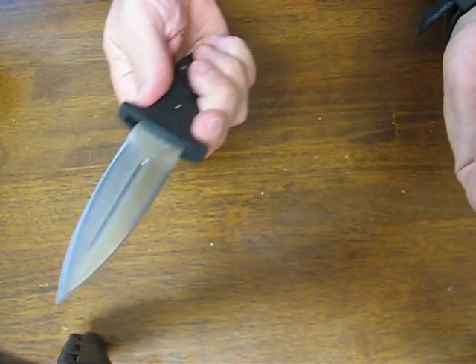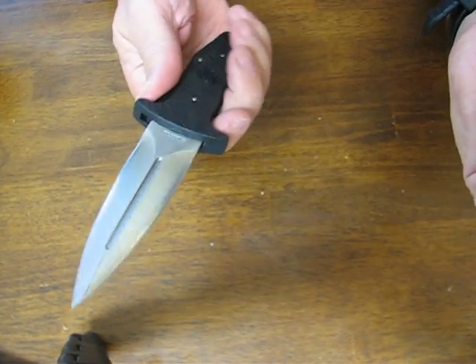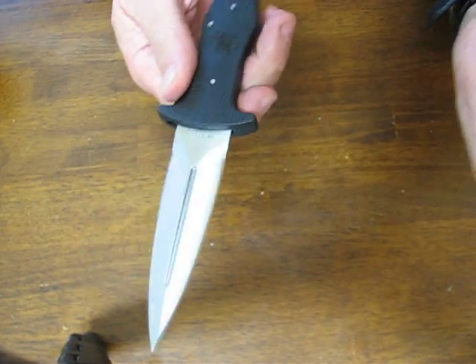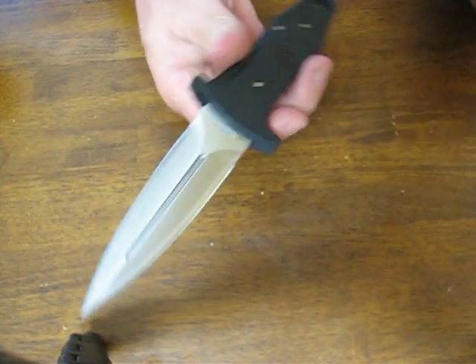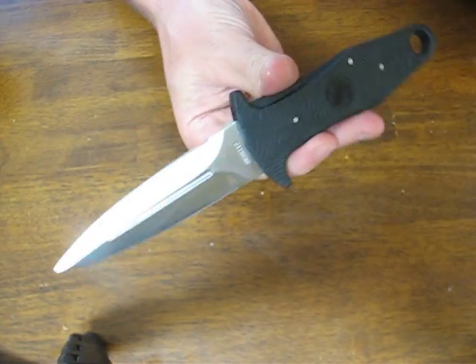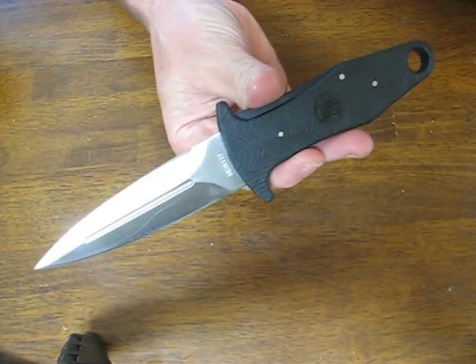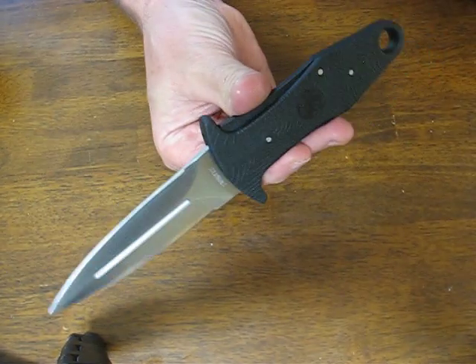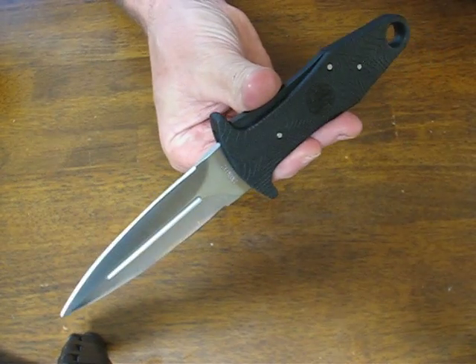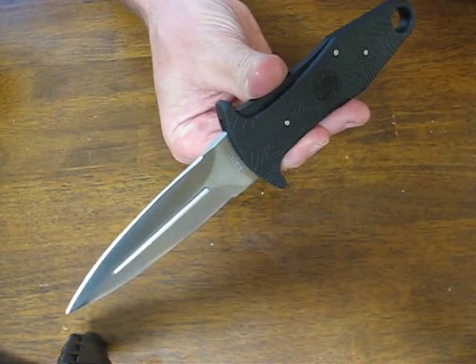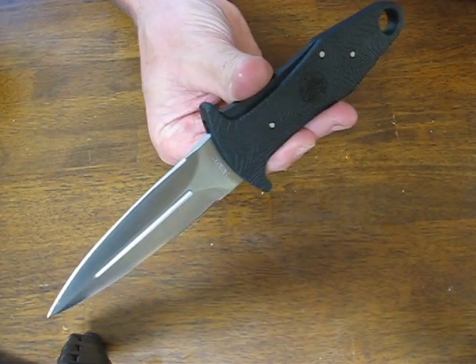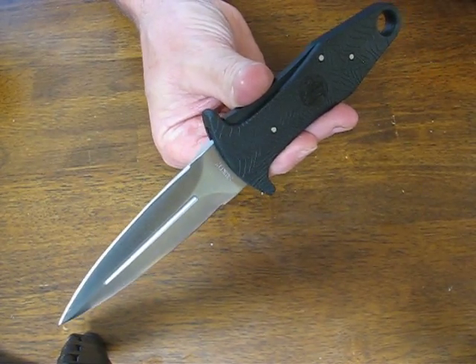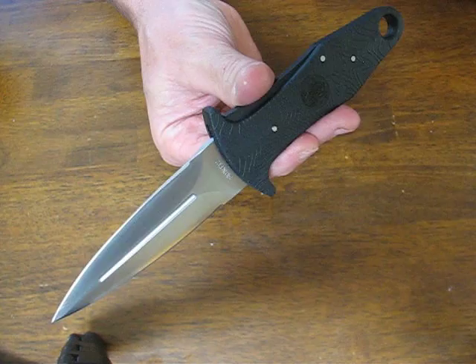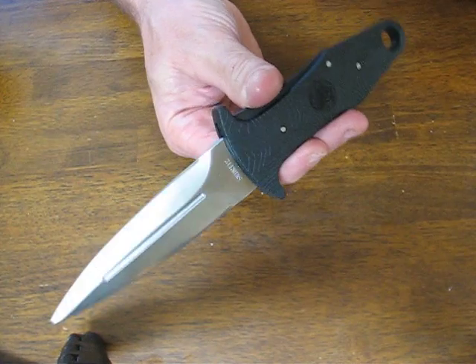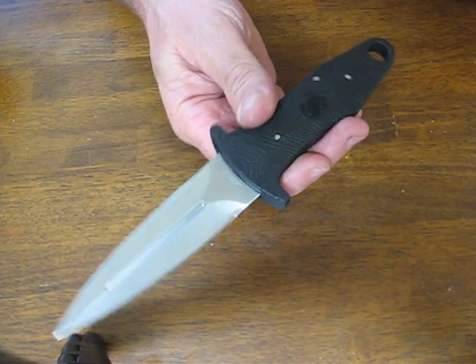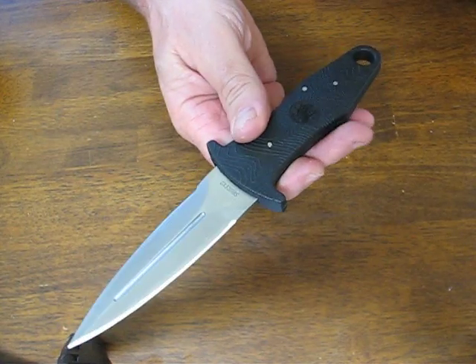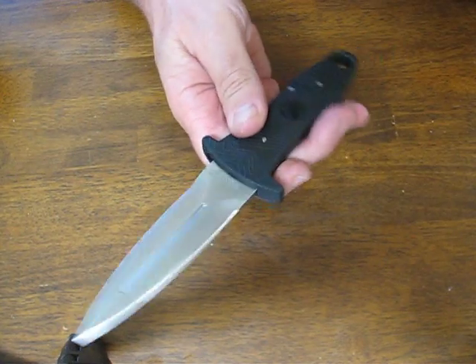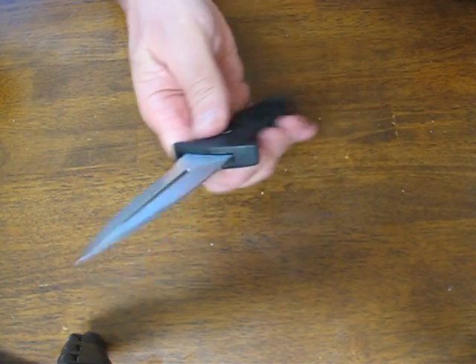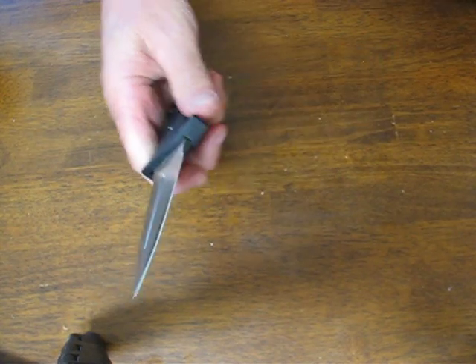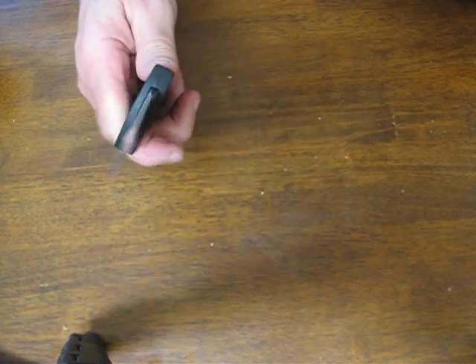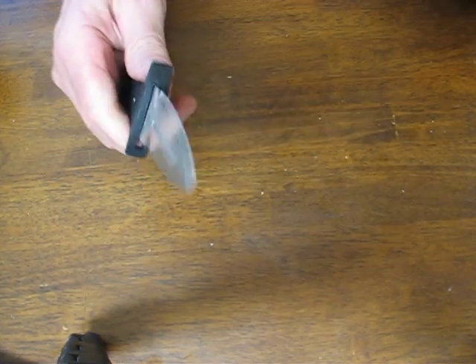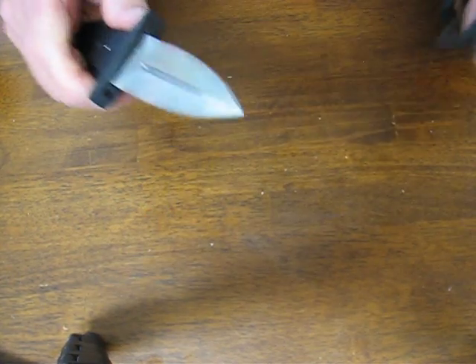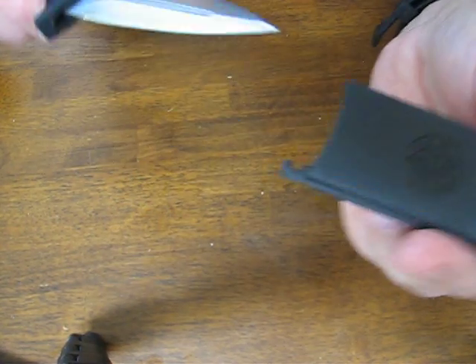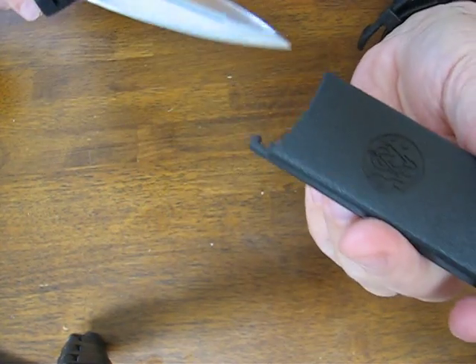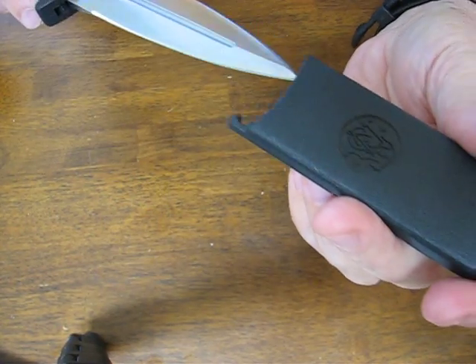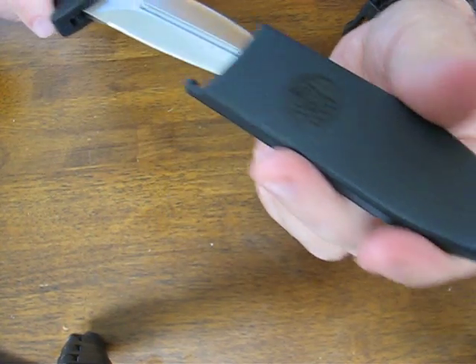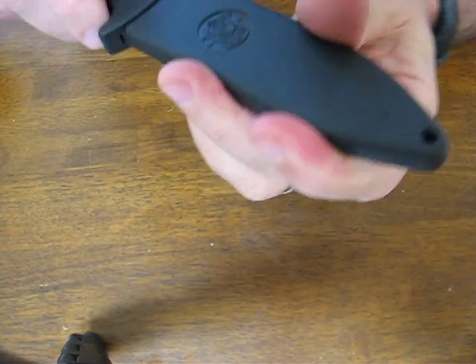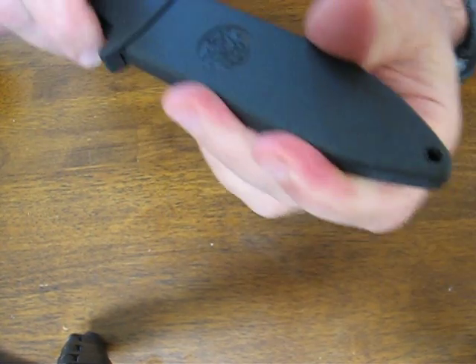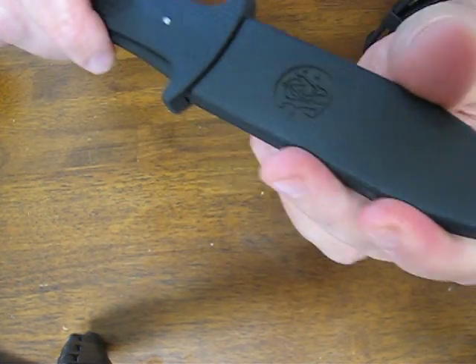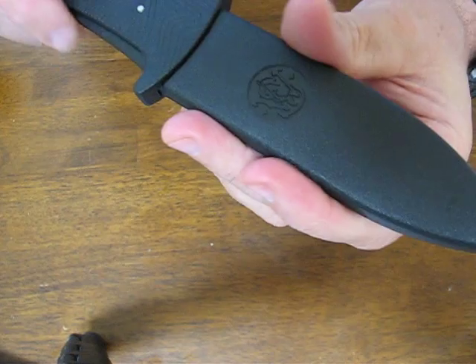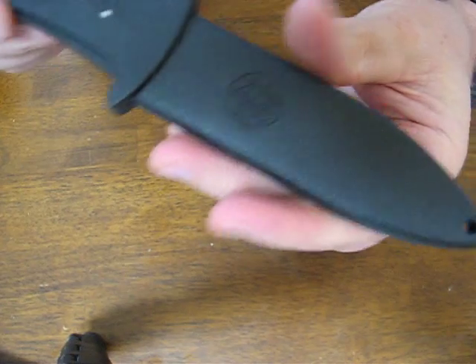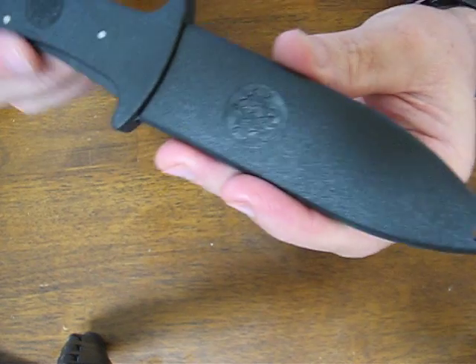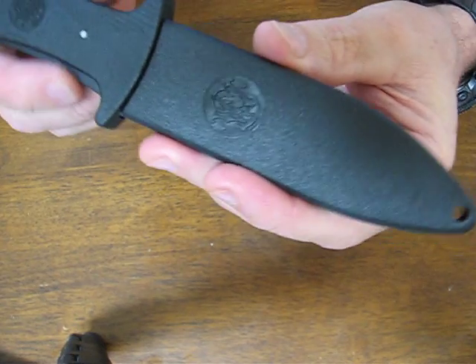The overall length on the knife measures in at 8.5 inches. These can be purchased on osograndenives.com.